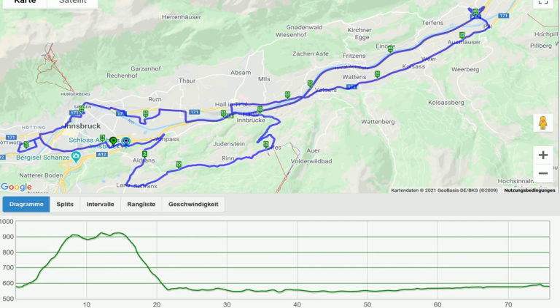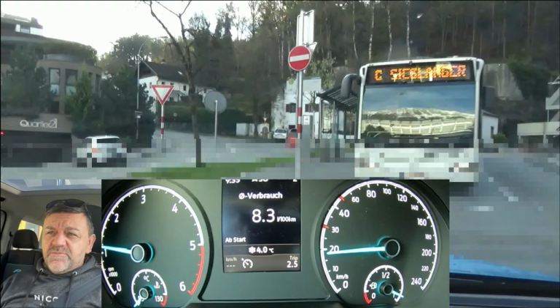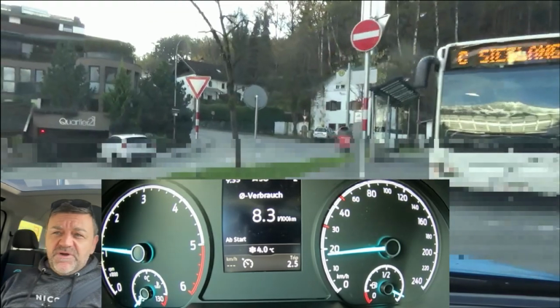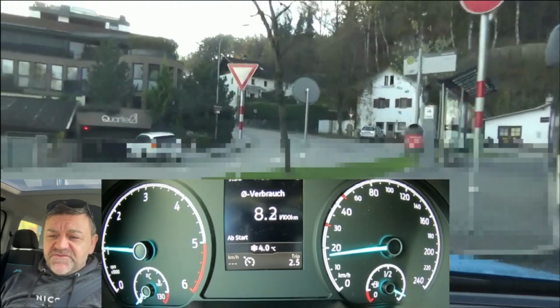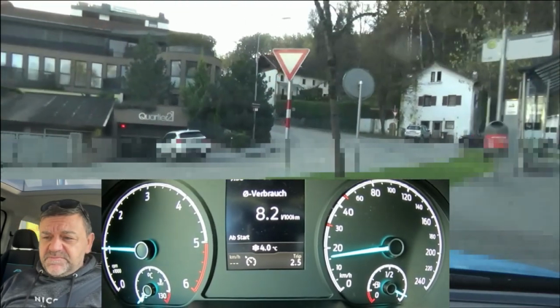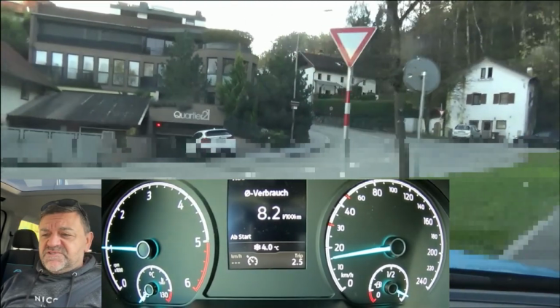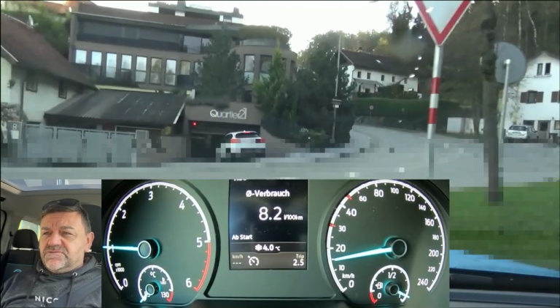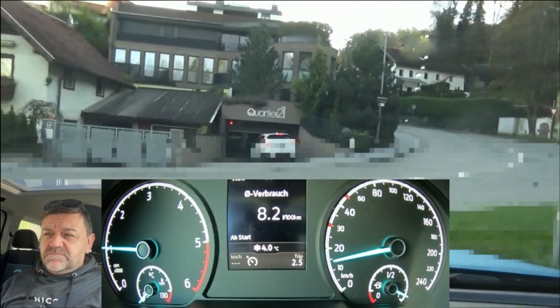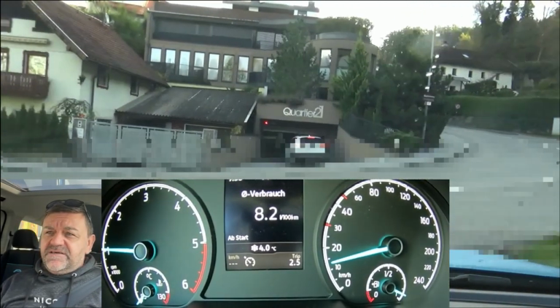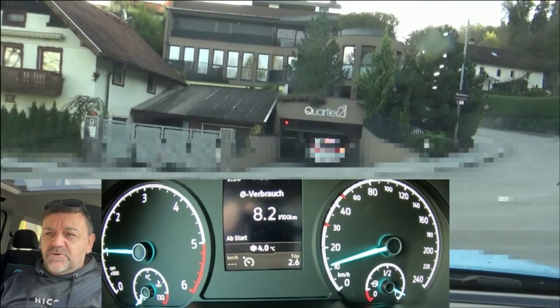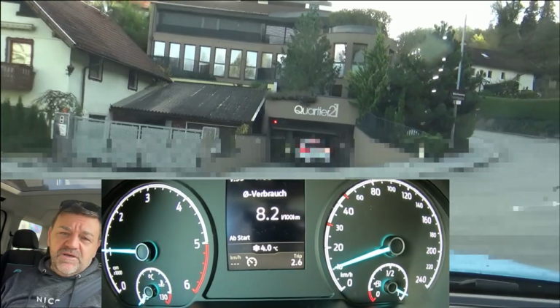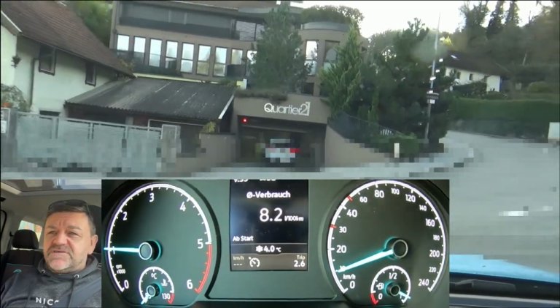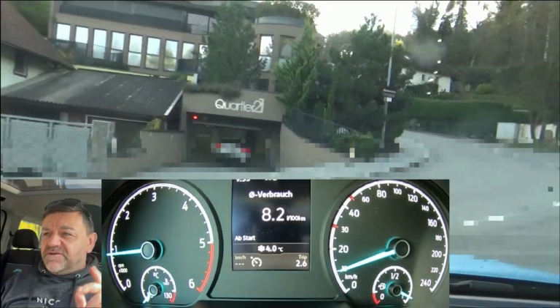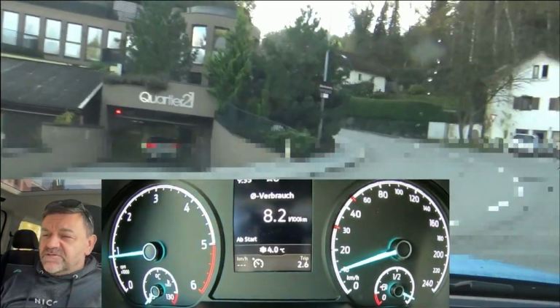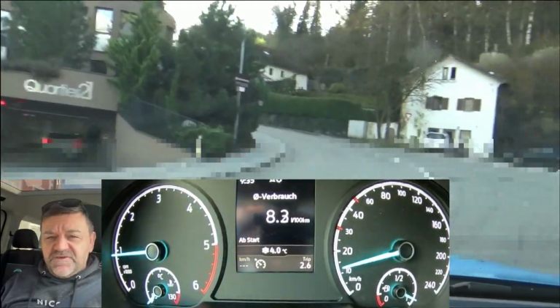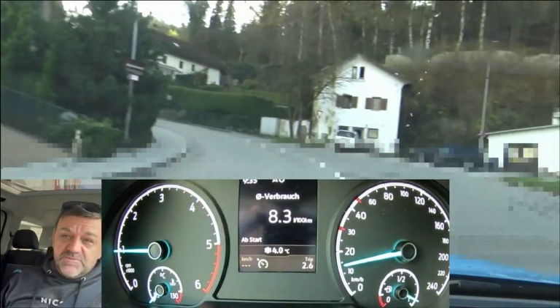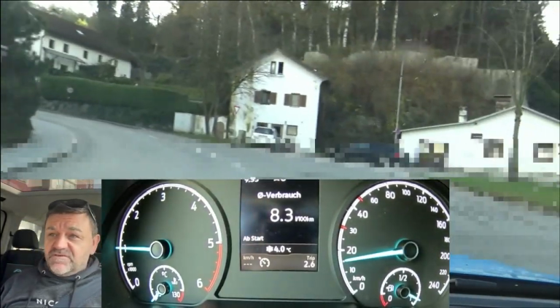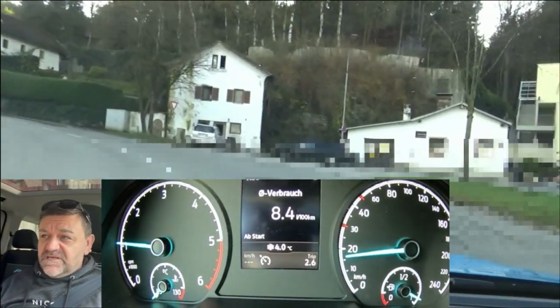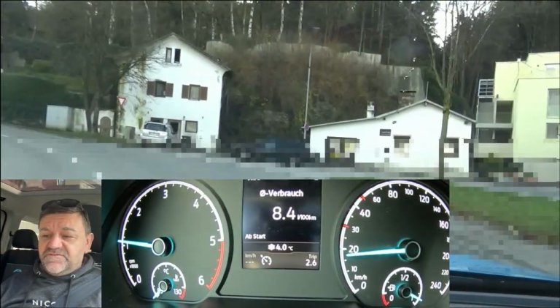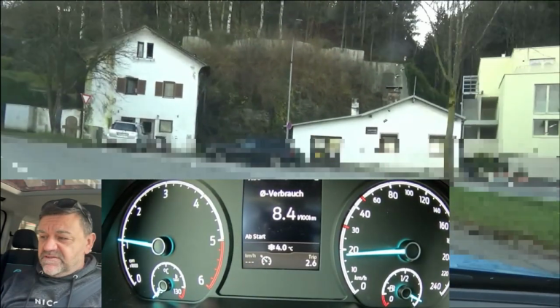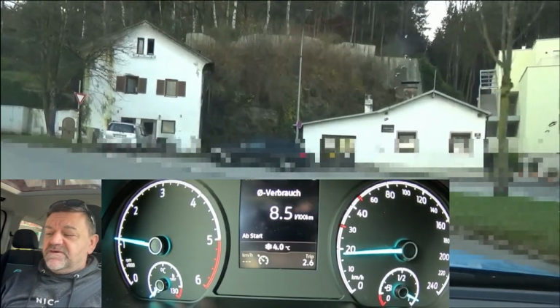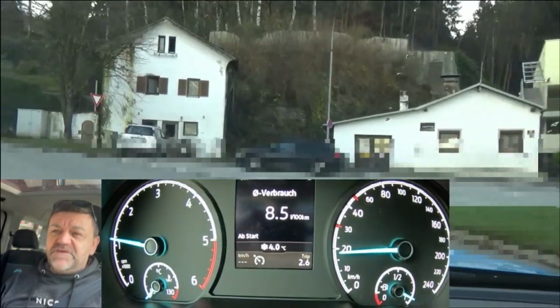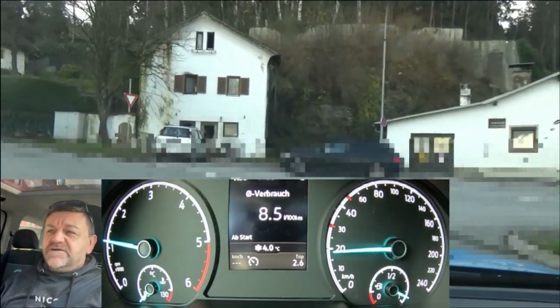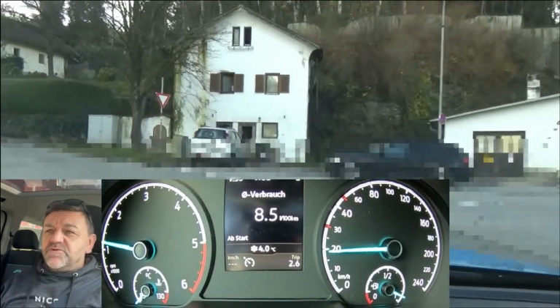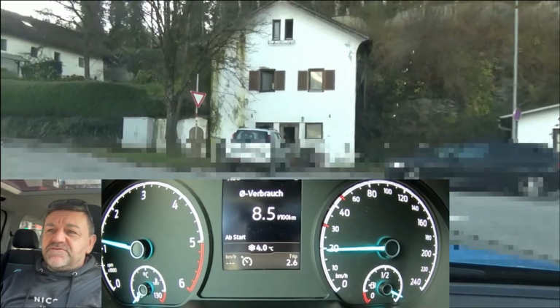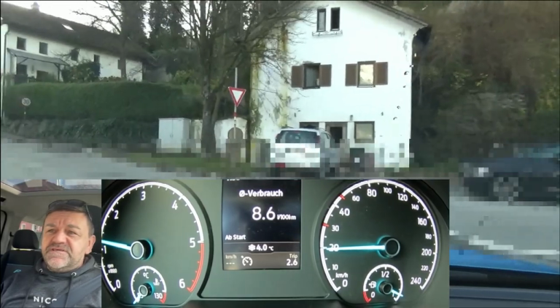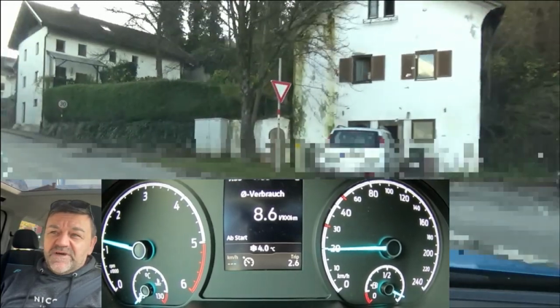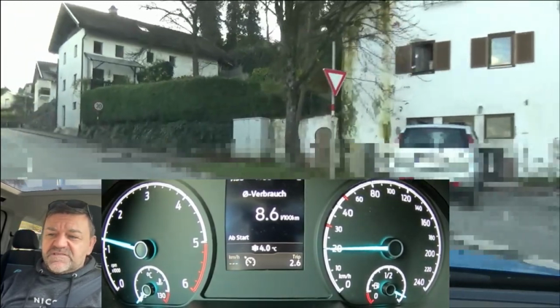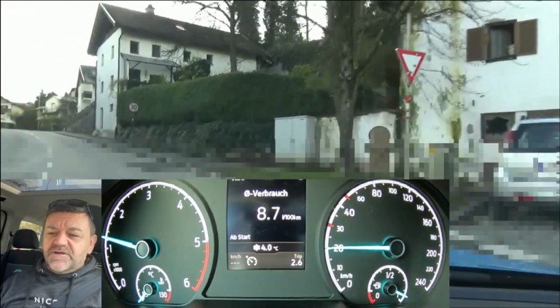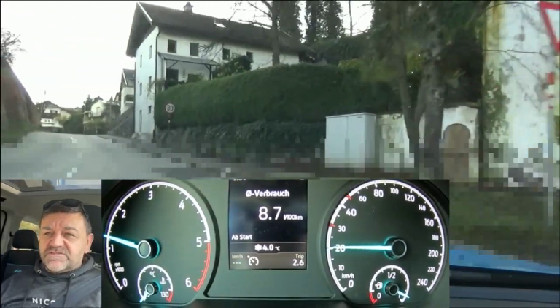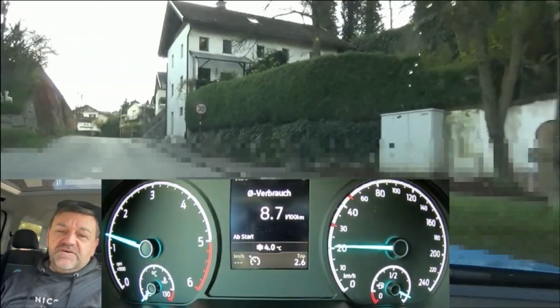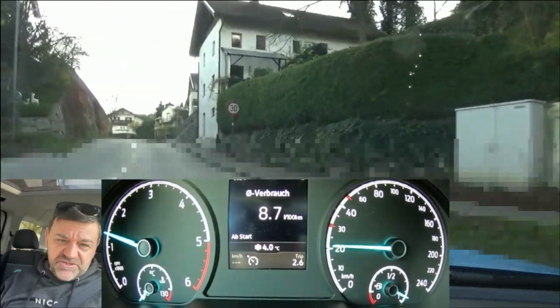The cameras will be on all the time to, A, show how I'm driving in order to achieve the consumption result at the end, and B, to prove that there is no need to go extra slow in order to be efficient.